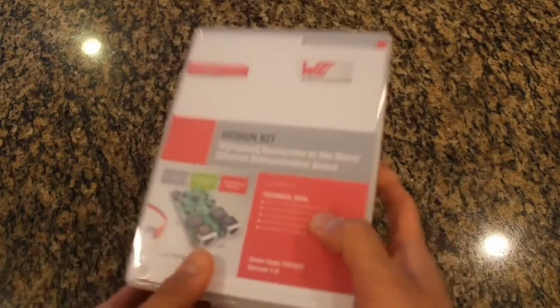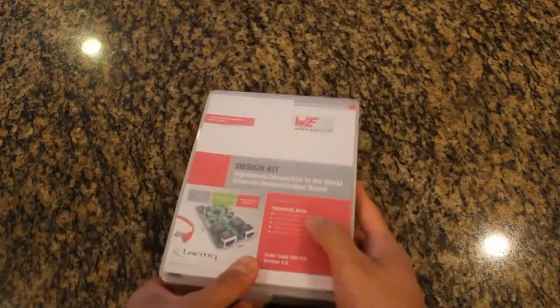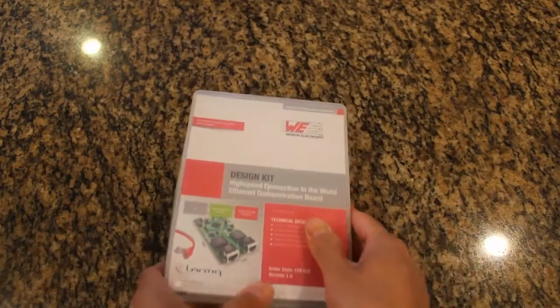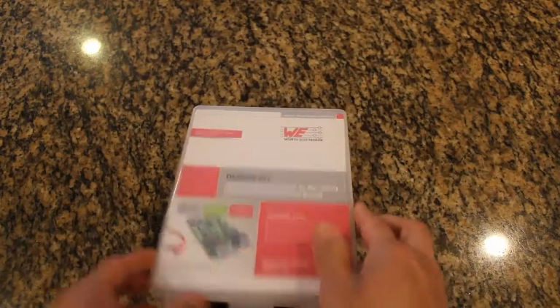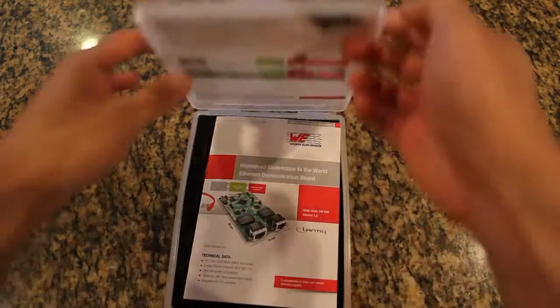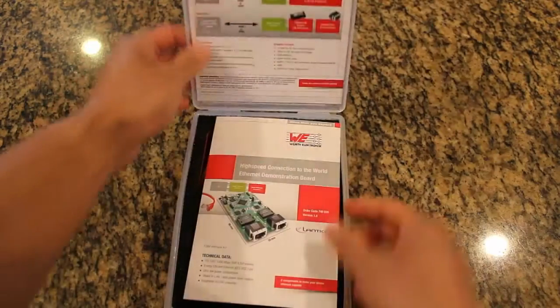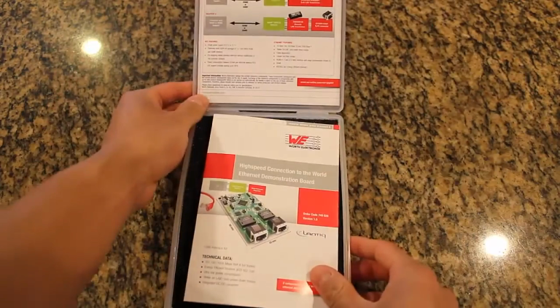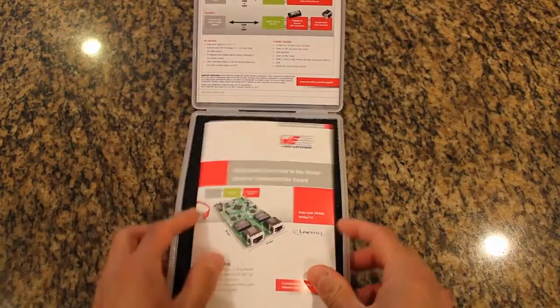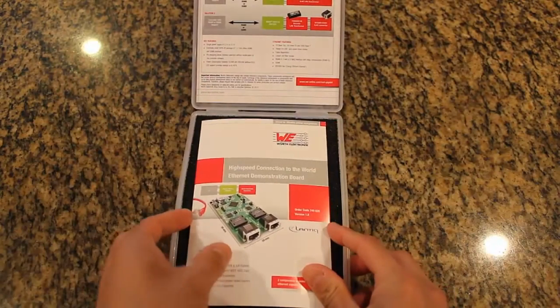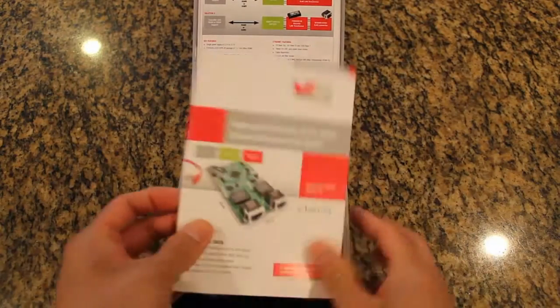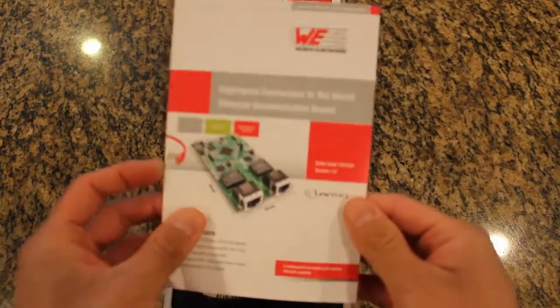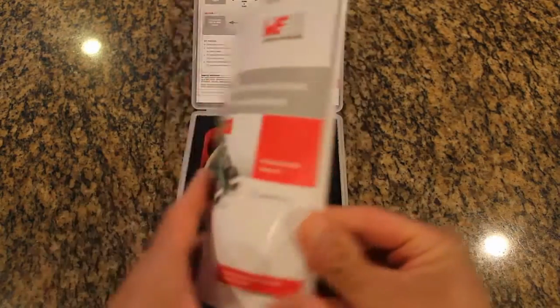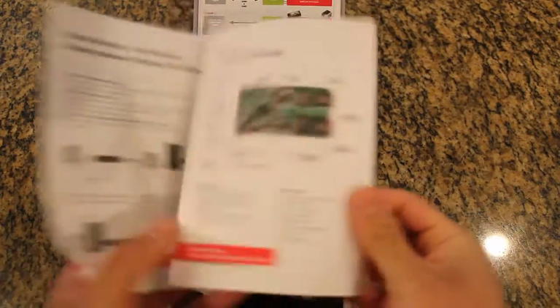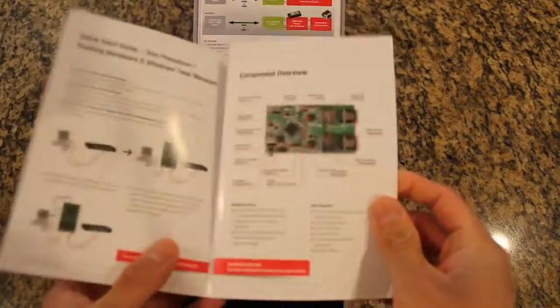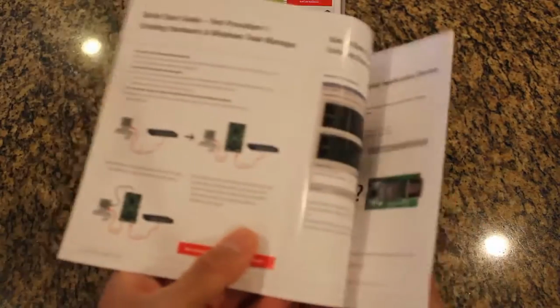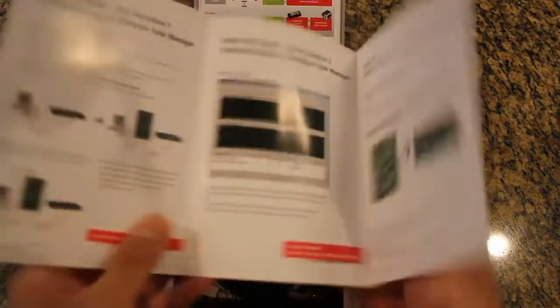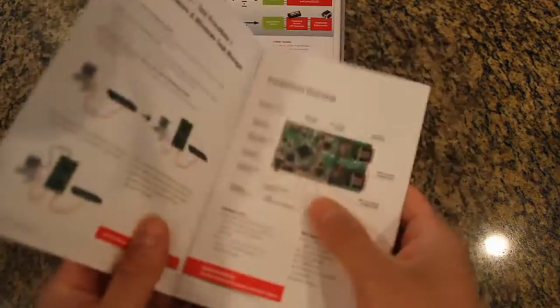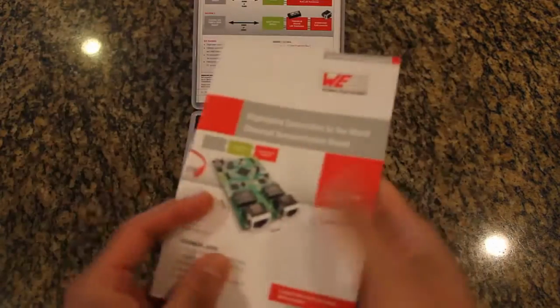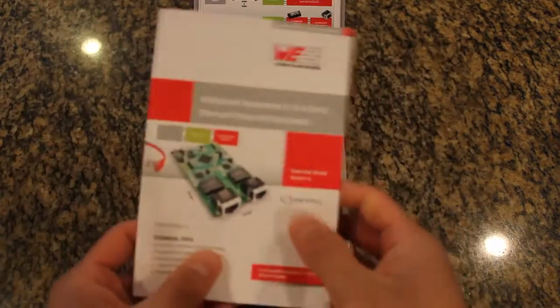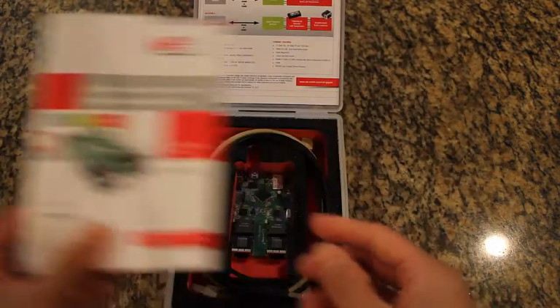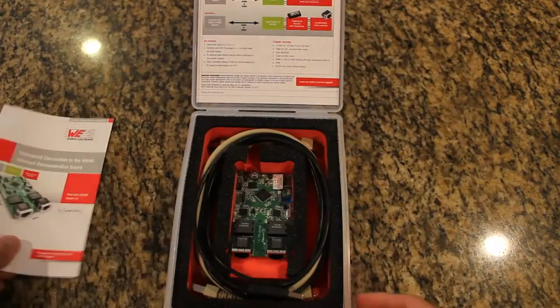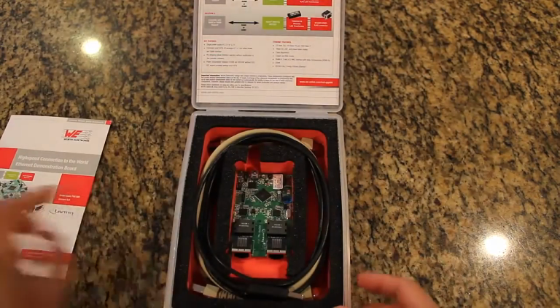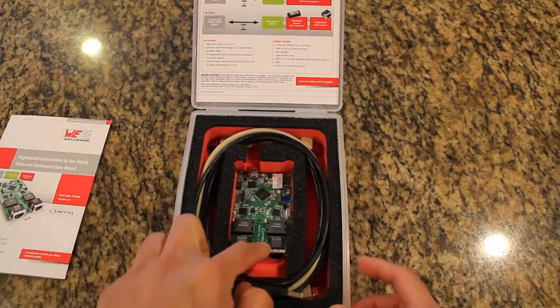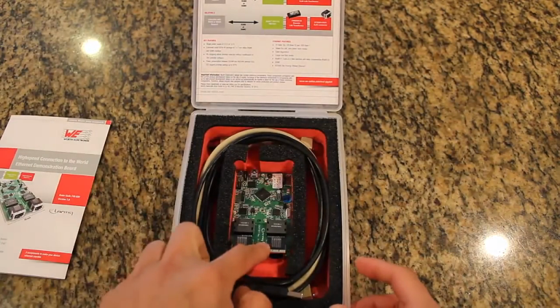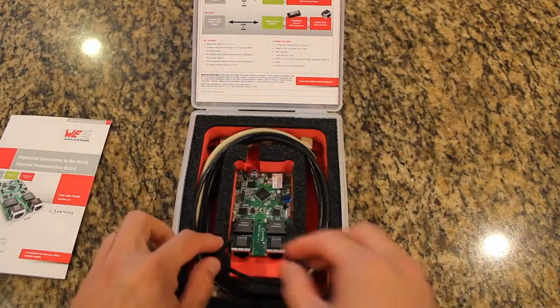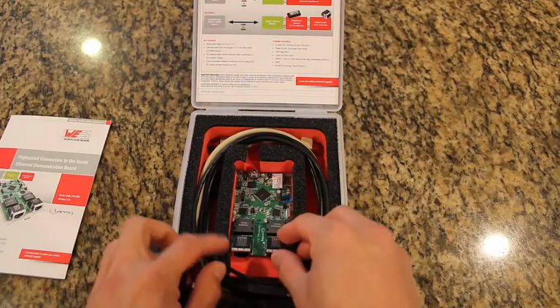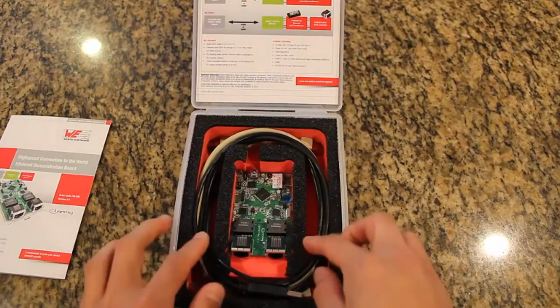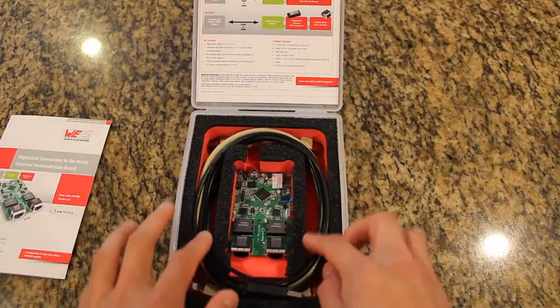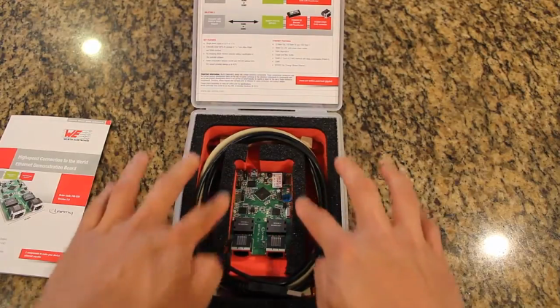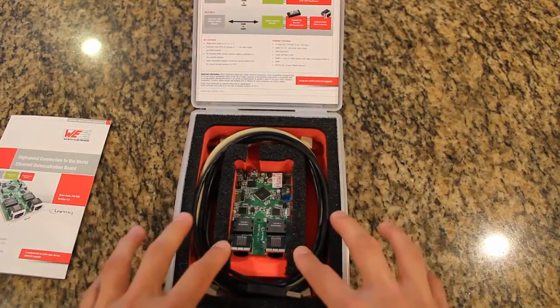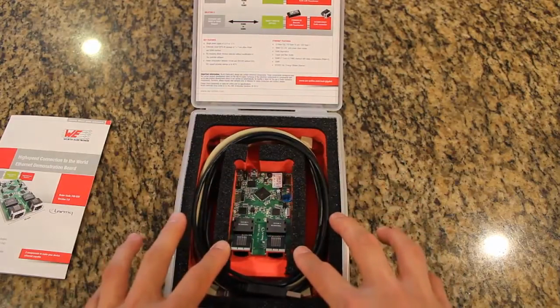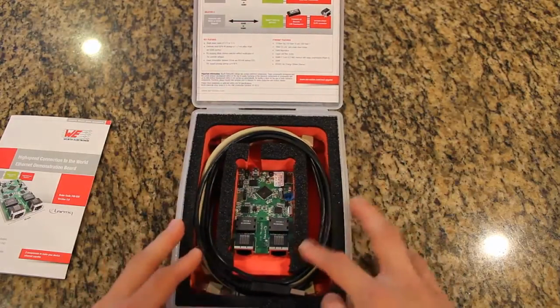Inside you will find a user's manual and a quick start guide, all in one, which we will talk about a little bit later. The demo board itself is housed in a solid piece of foam for protection.